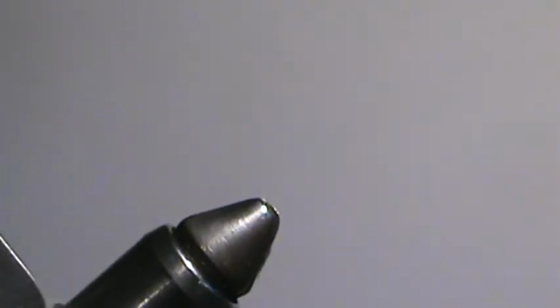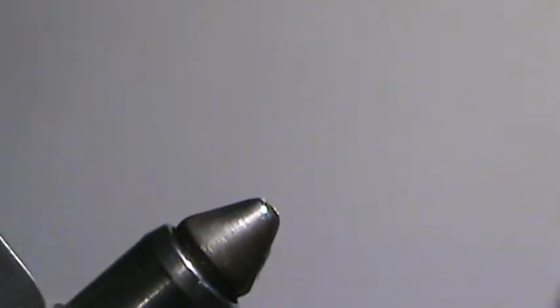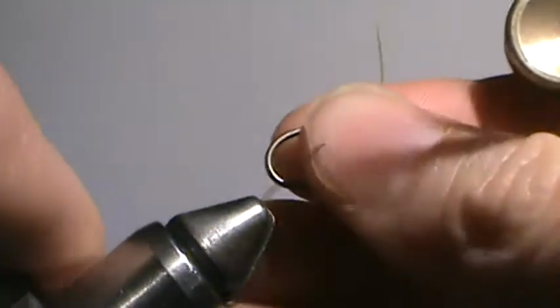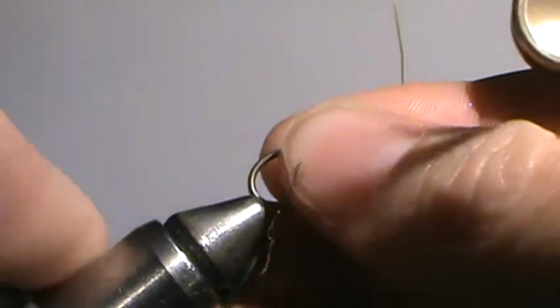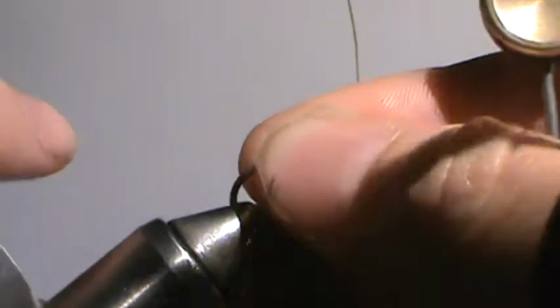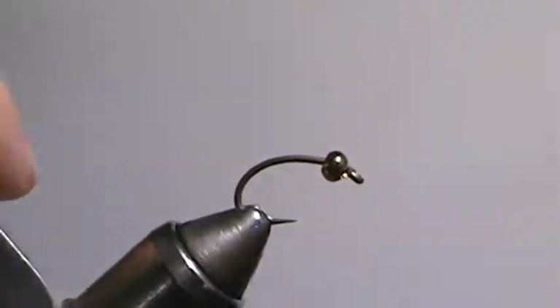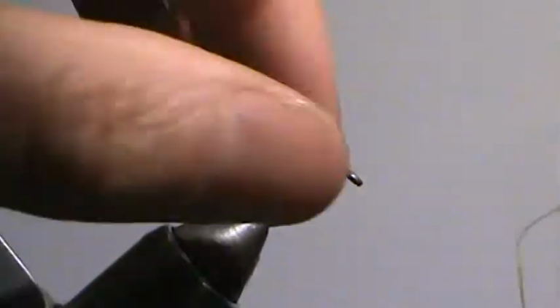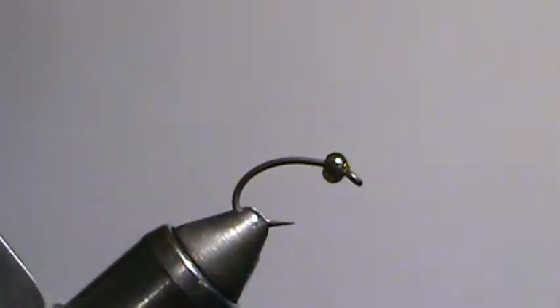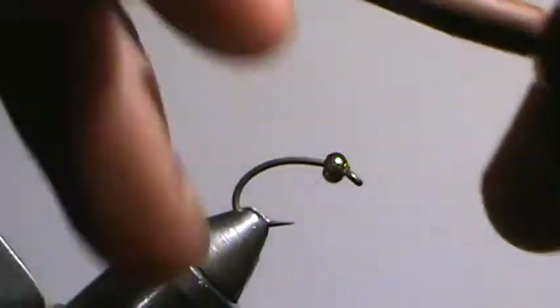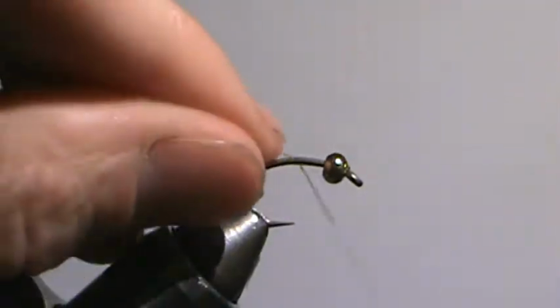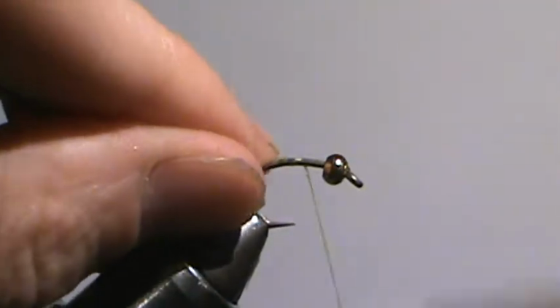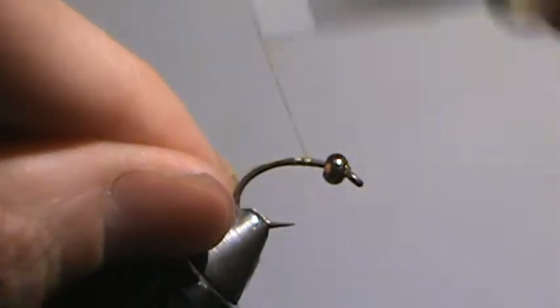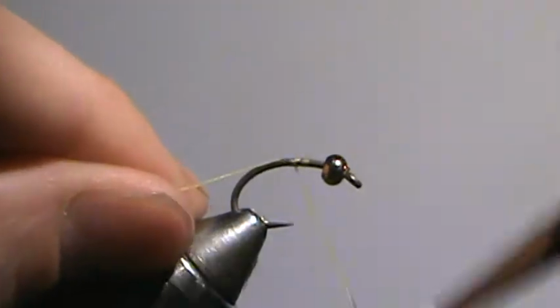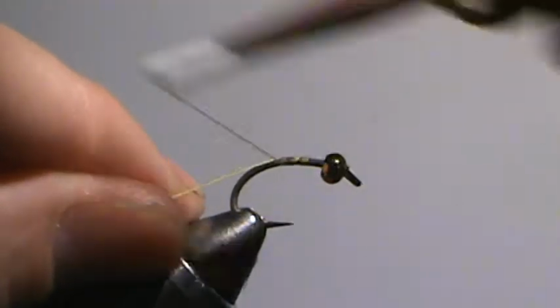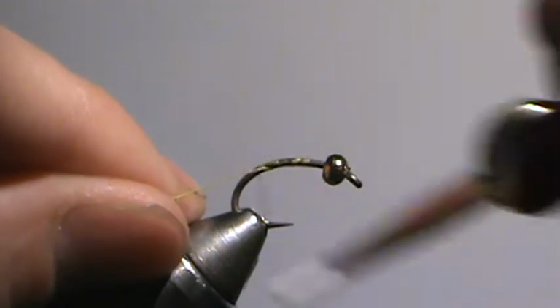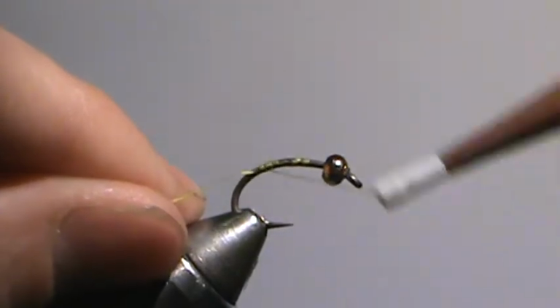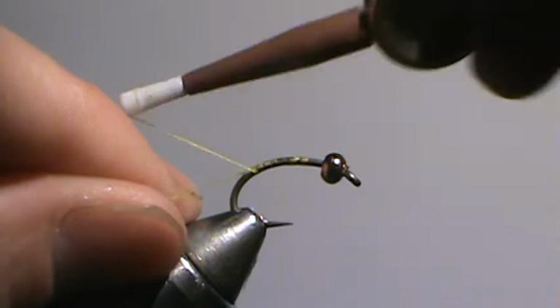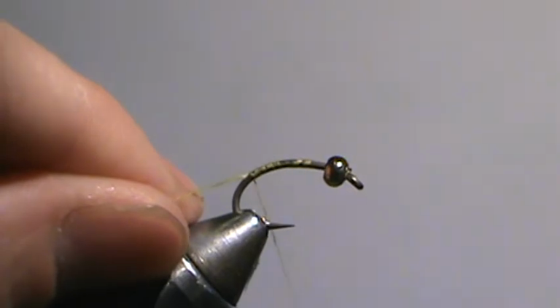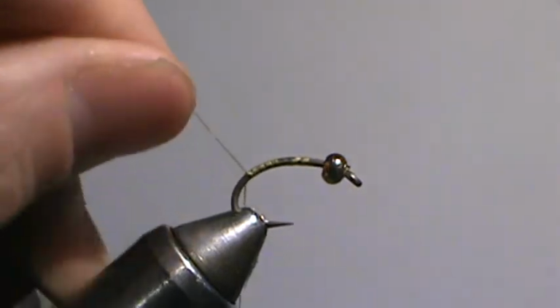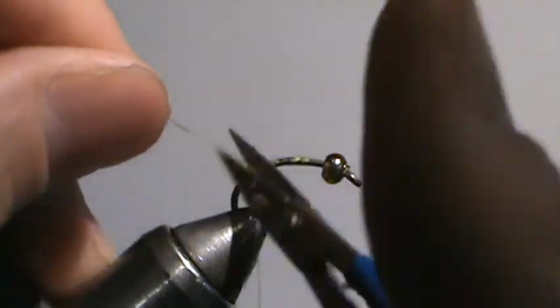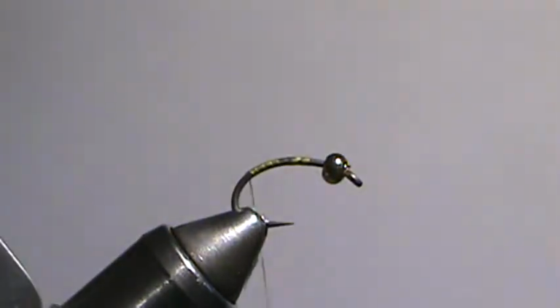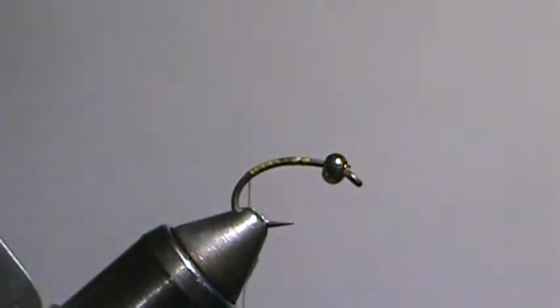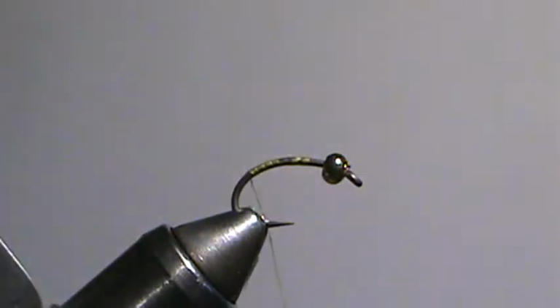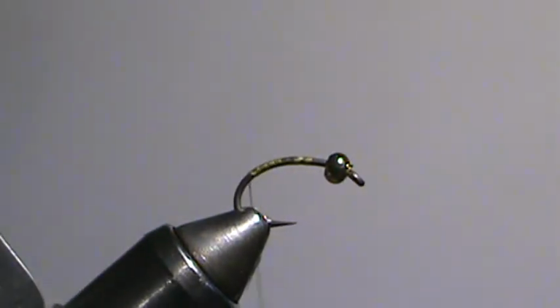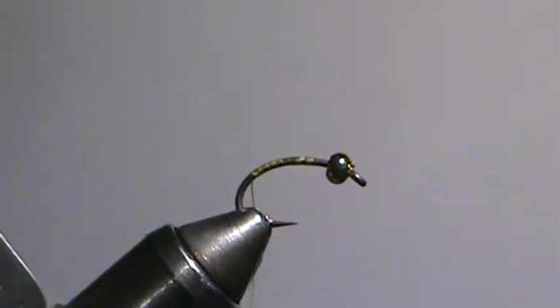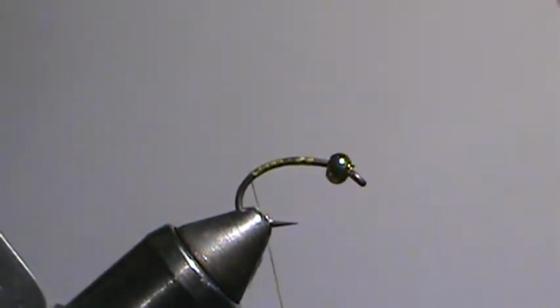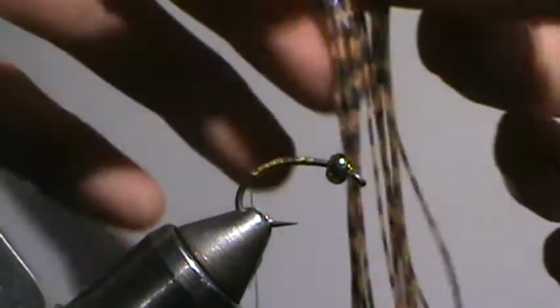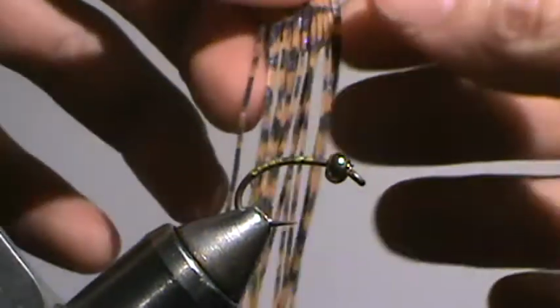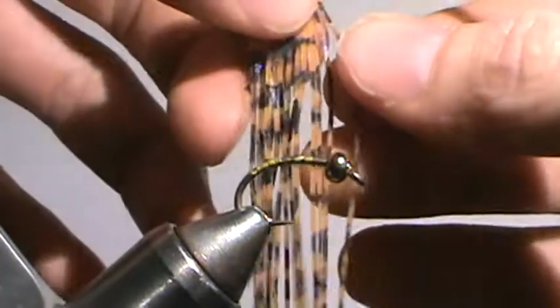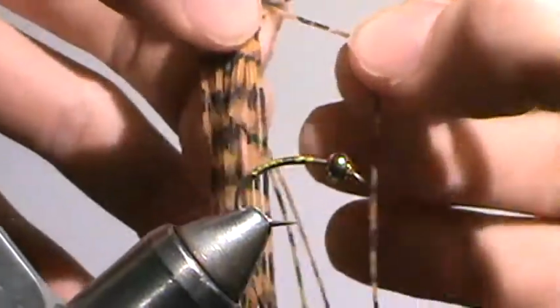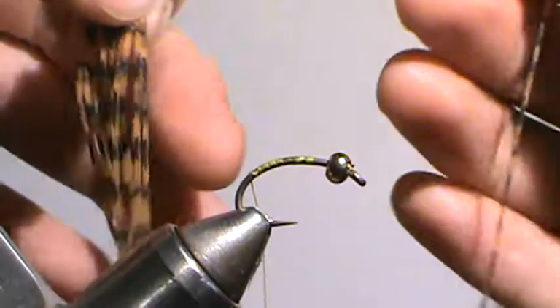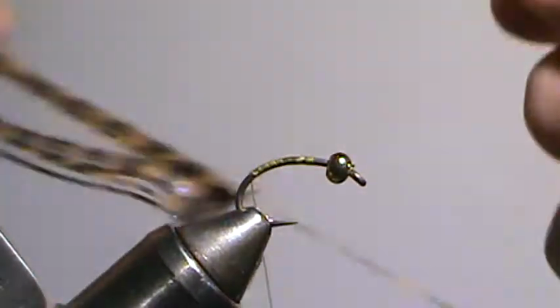Using a number 8 scud hook with a 4mm bead, Danville 210 thread, using these kind of barred sparkly rubber legs.